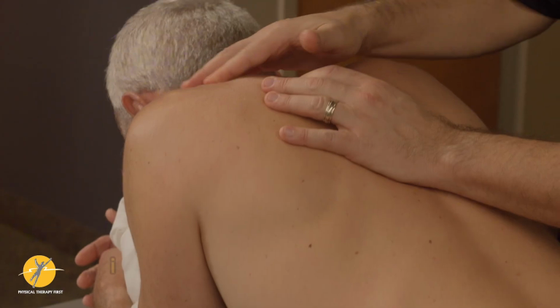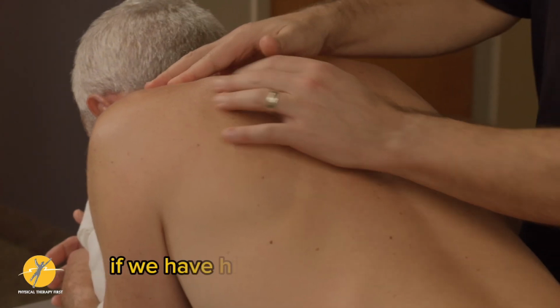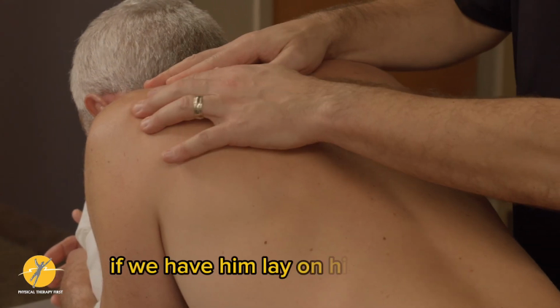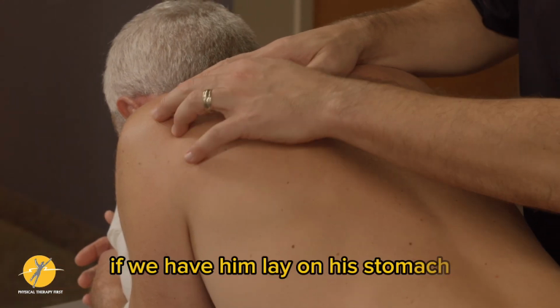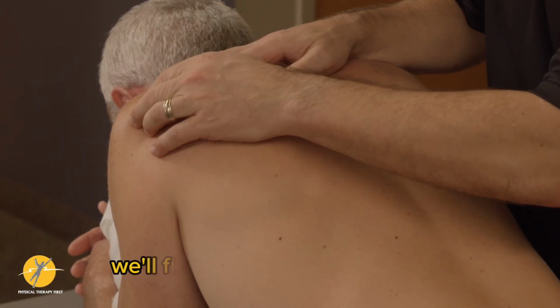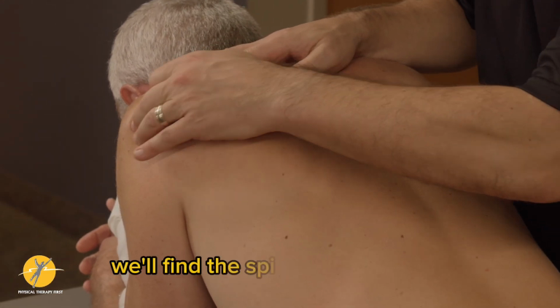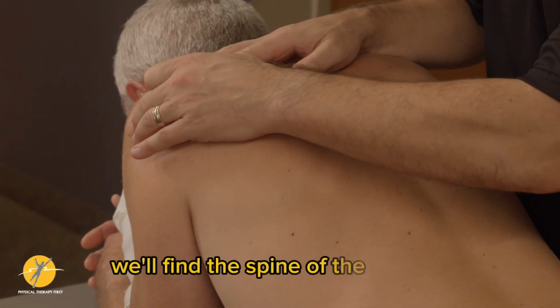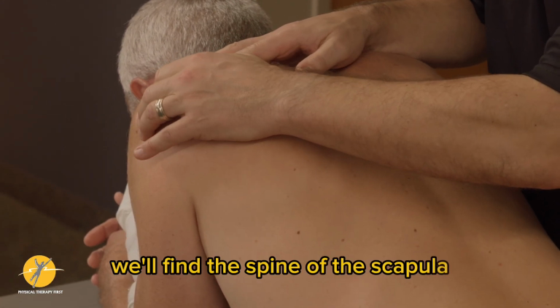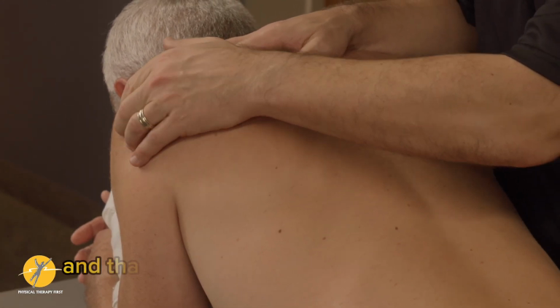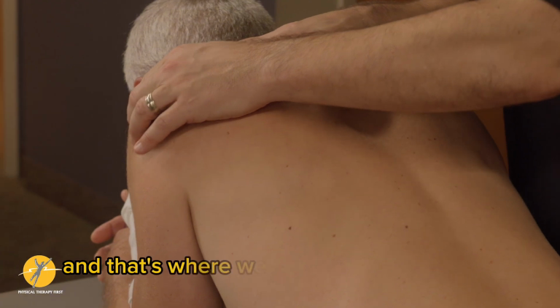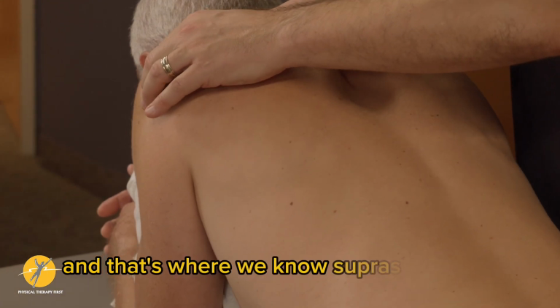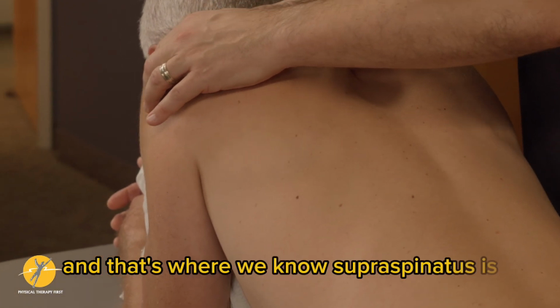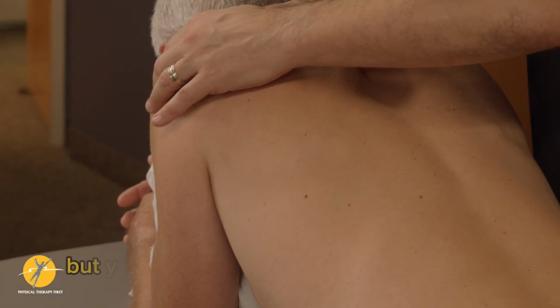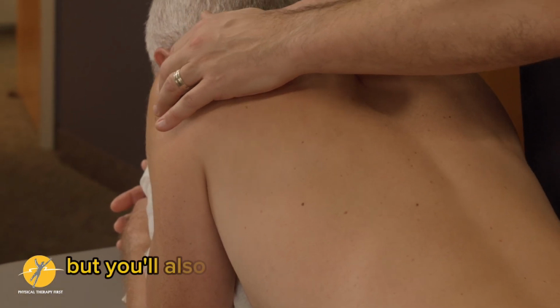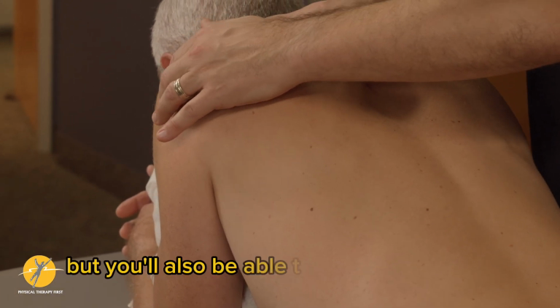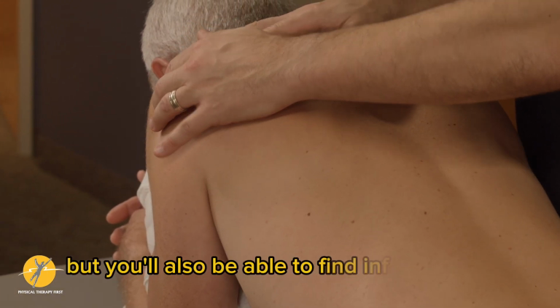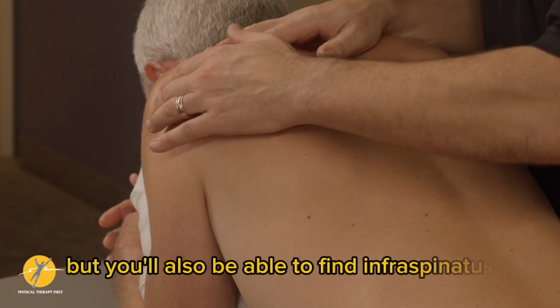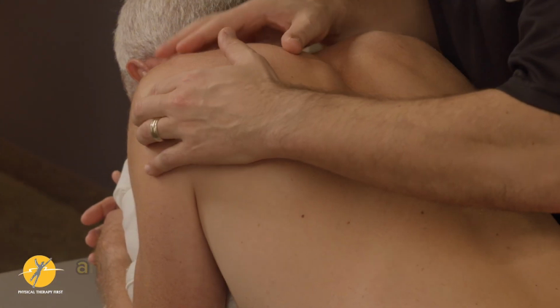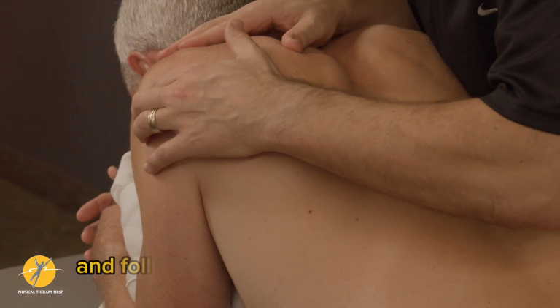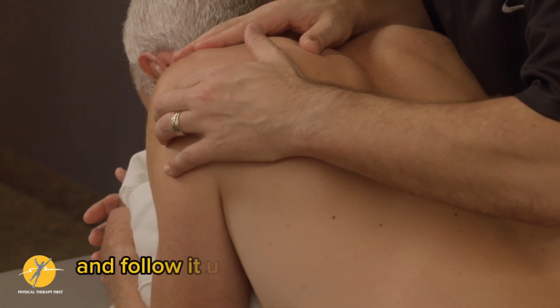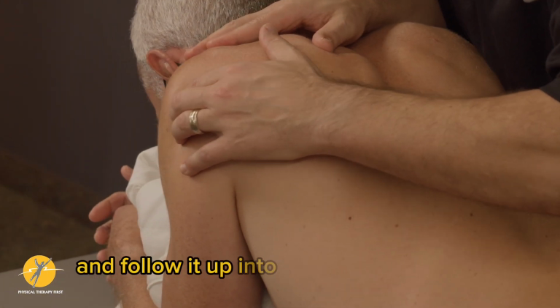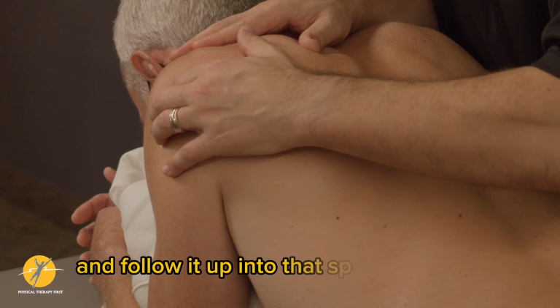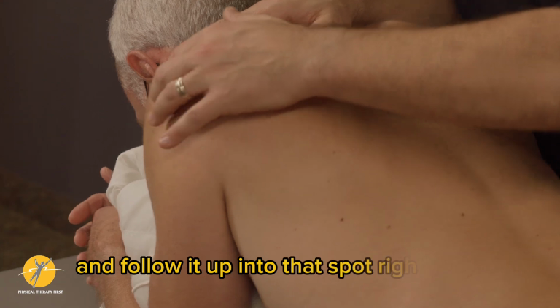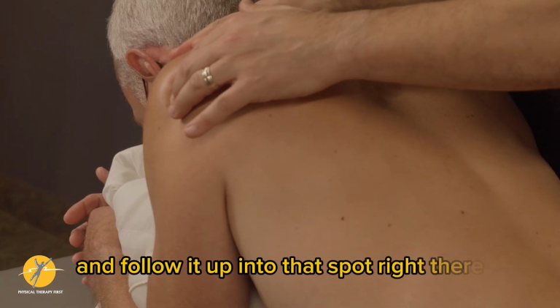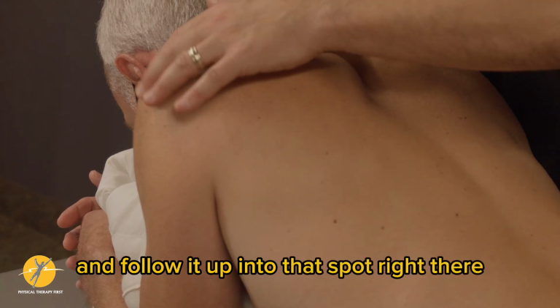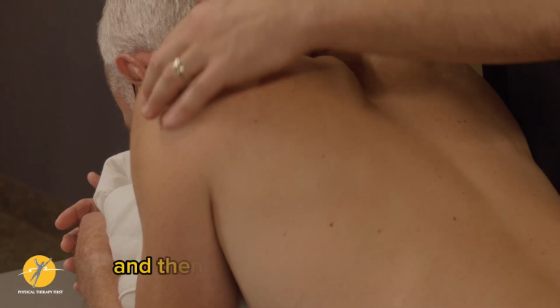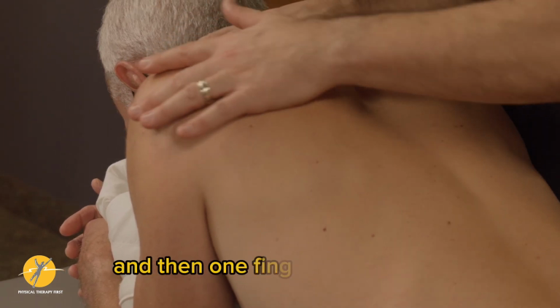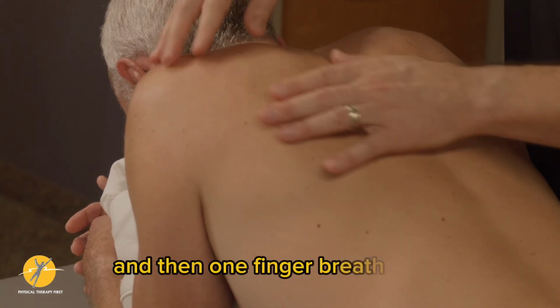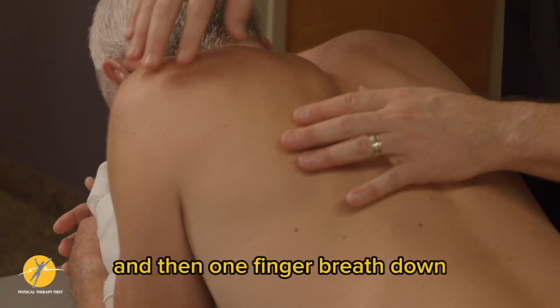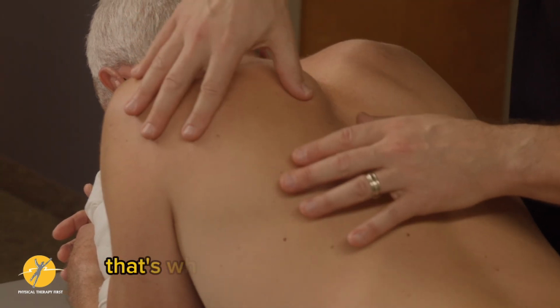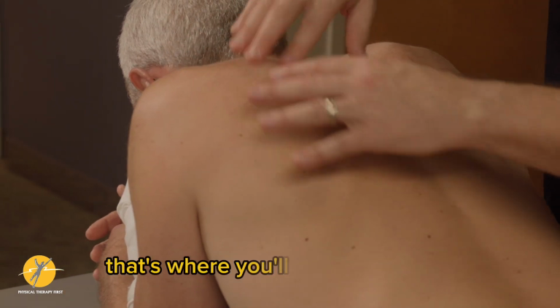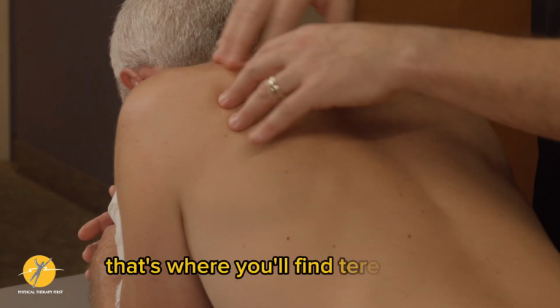If we have them lay on their stomach, we'll find the spine of the scapula — that's where supraspinatus is — and you'll also be able to find infraspinatus and follow it up into that spot. Then one finger breadth down, that's where you'll find teres minor.